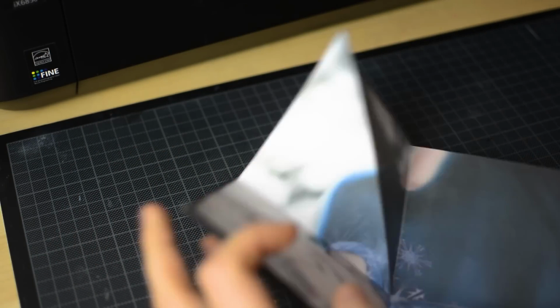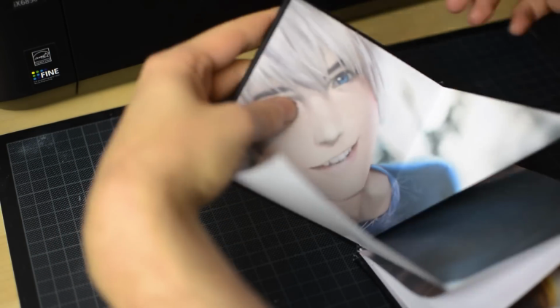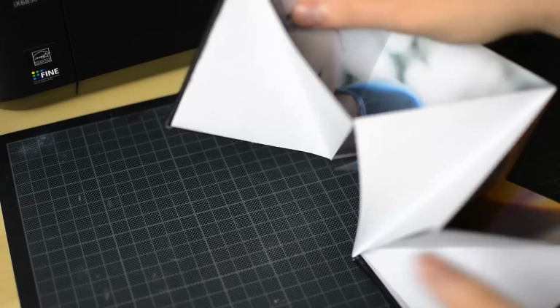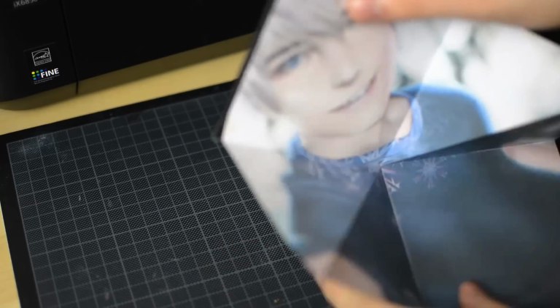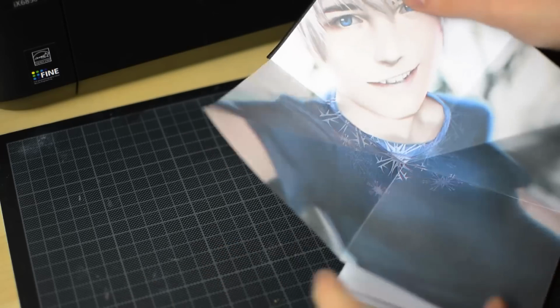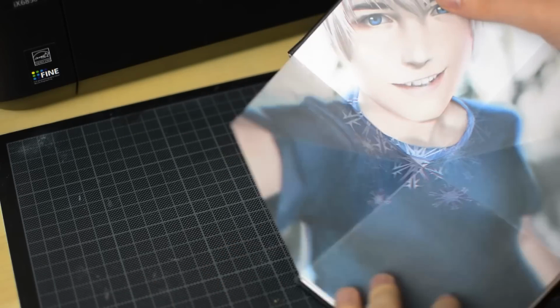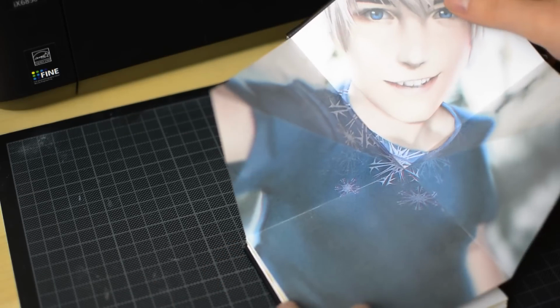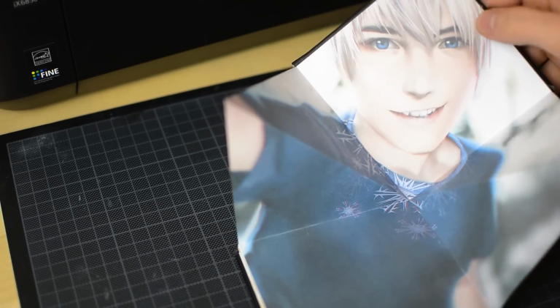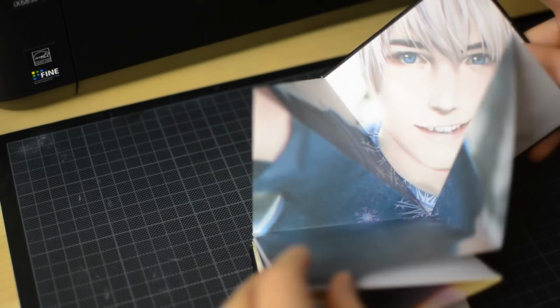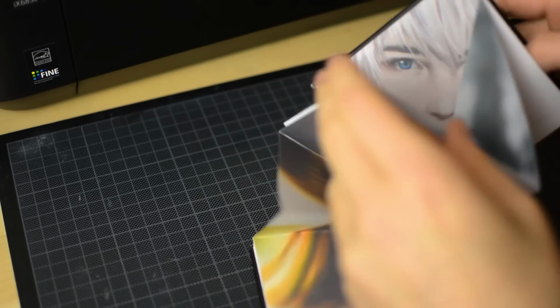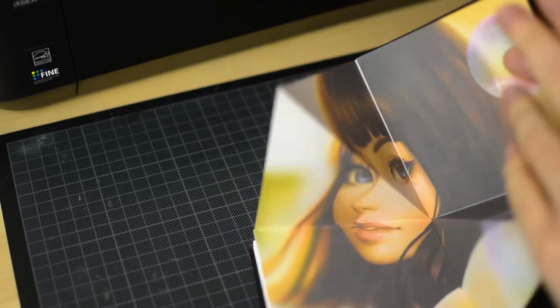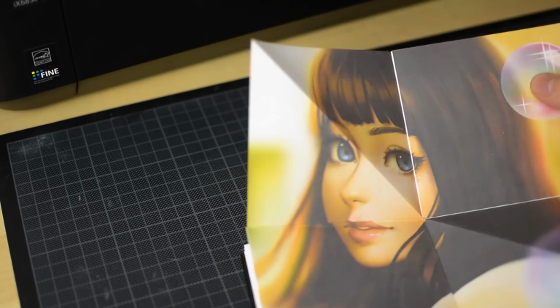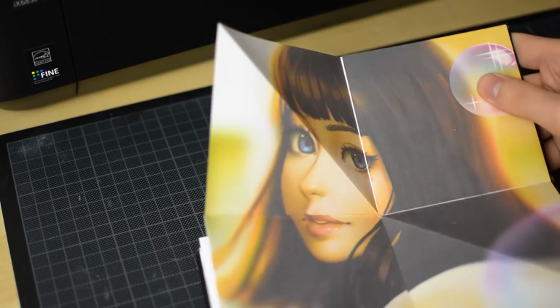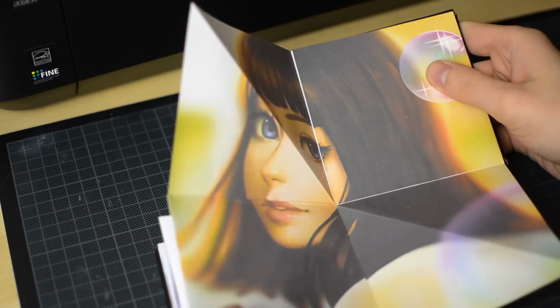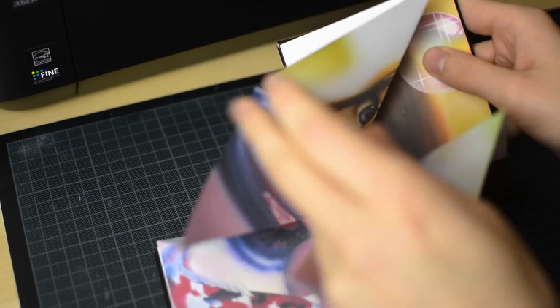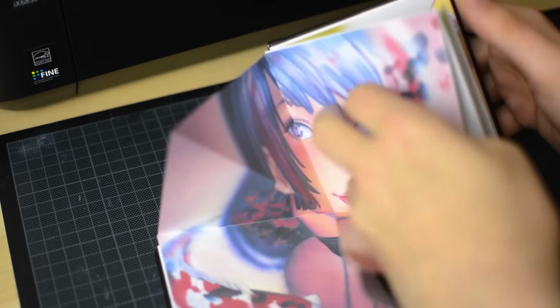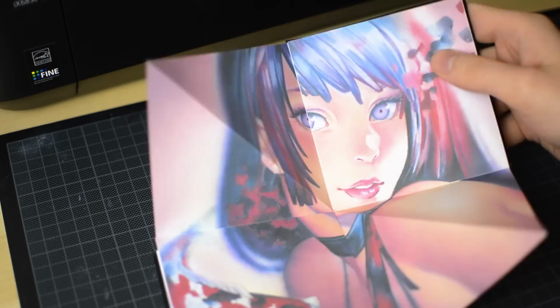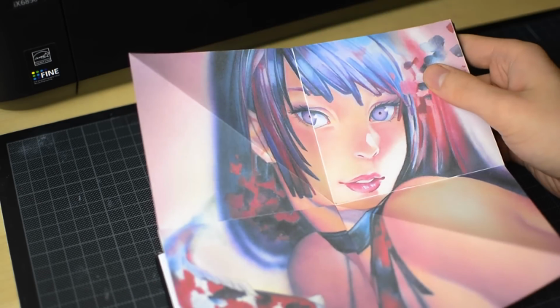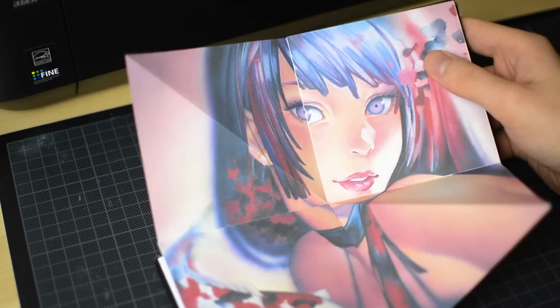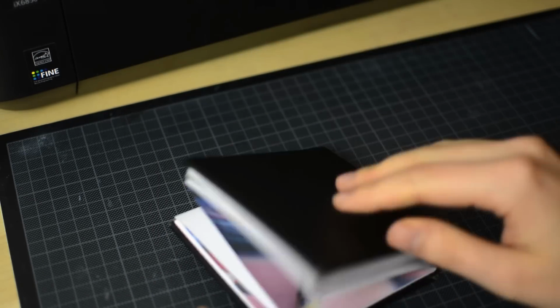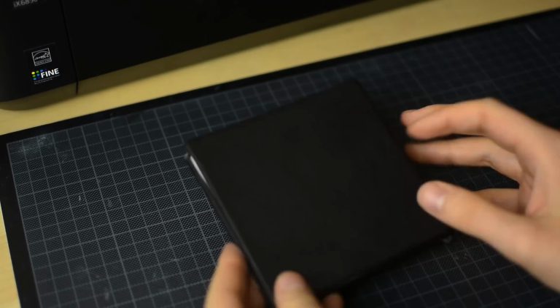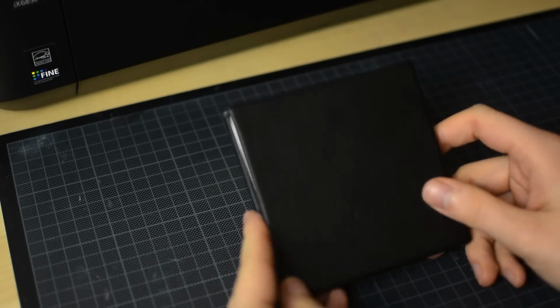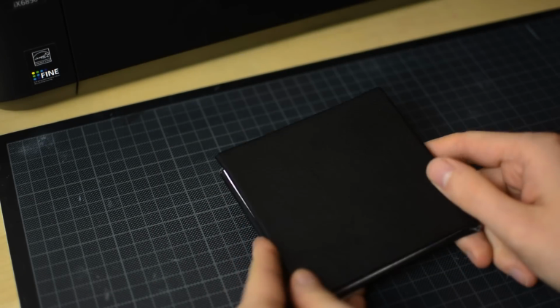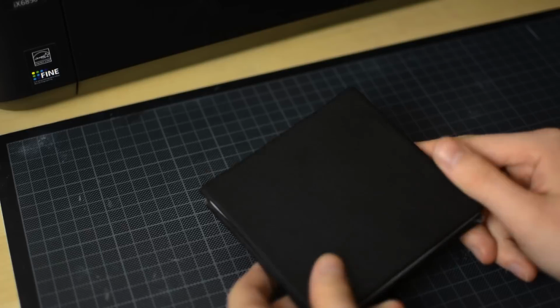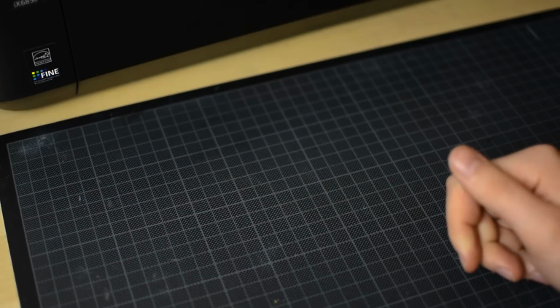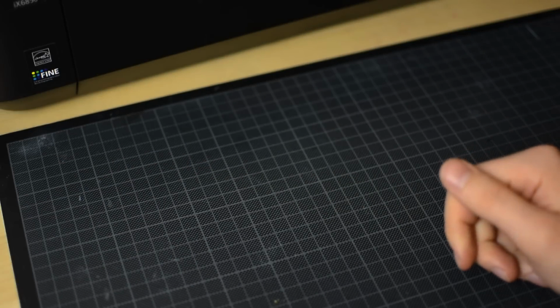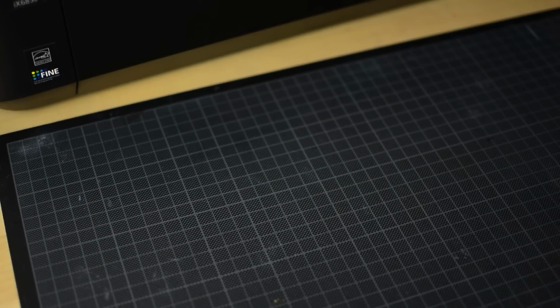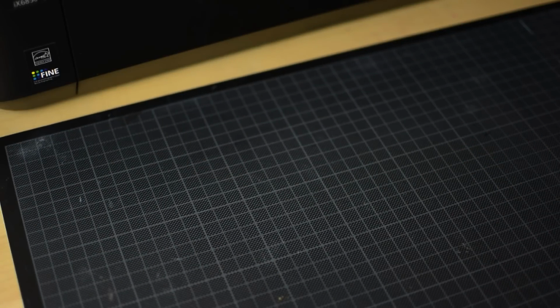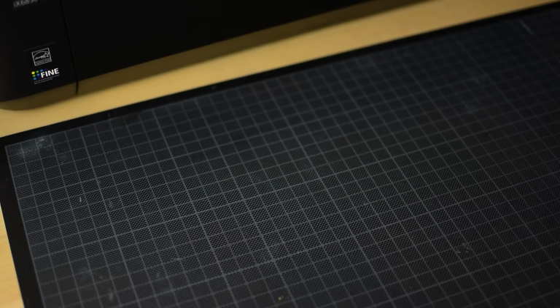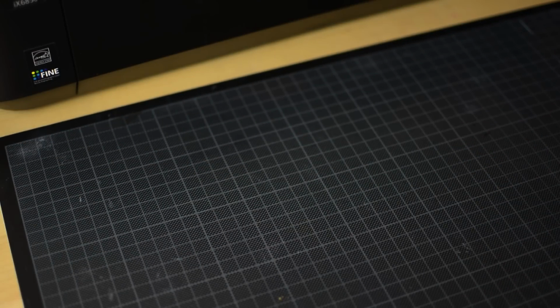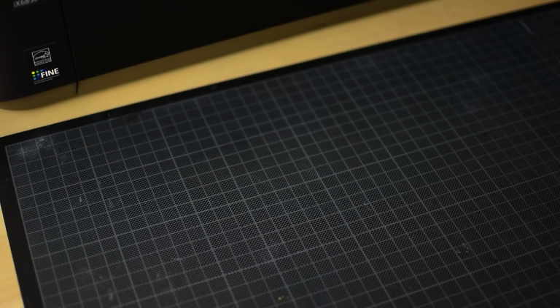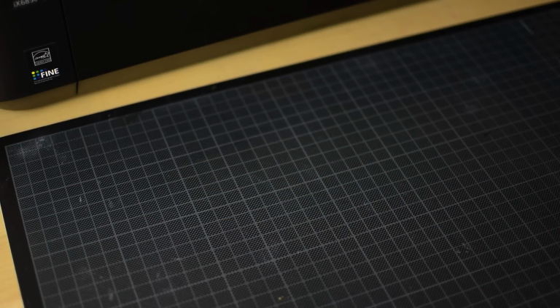If you want to make an art book, you will need some artworks in a square format, 7 in total. But you can also make a personal sketchbook out of it by using only blank paper.